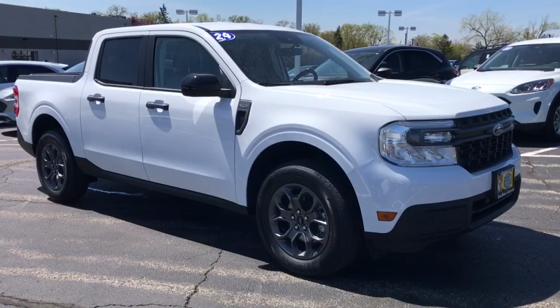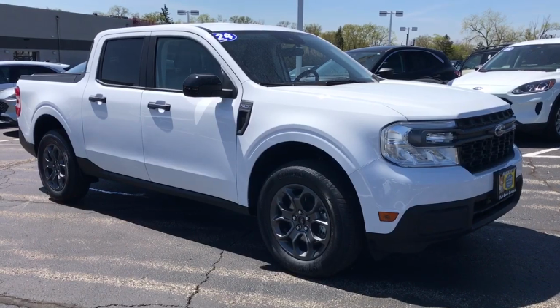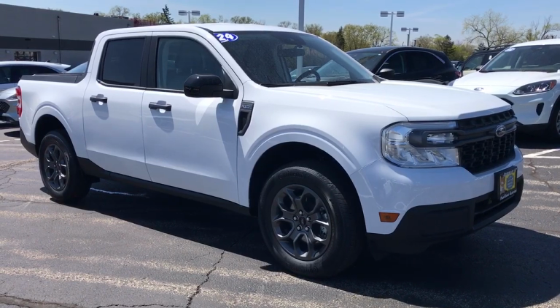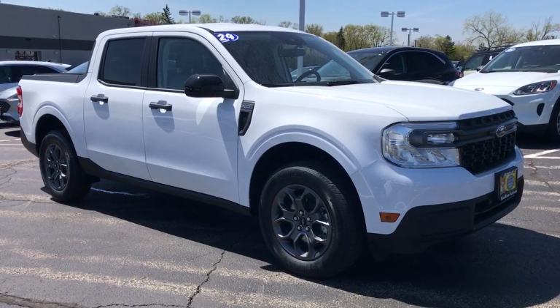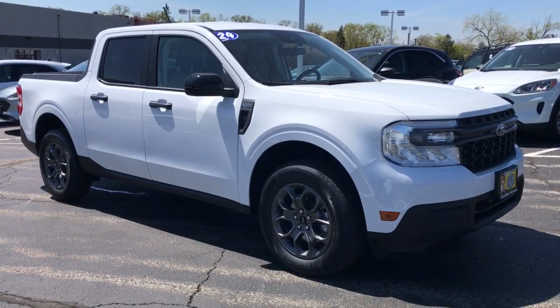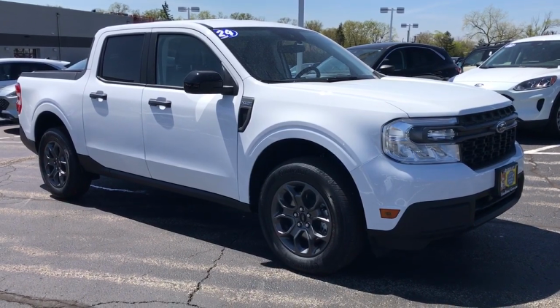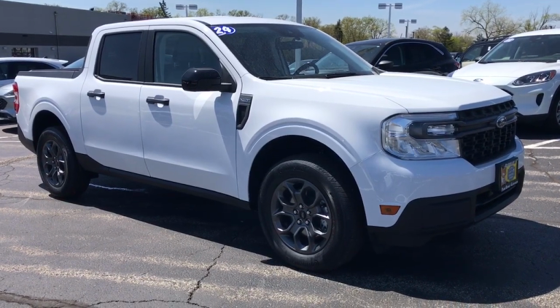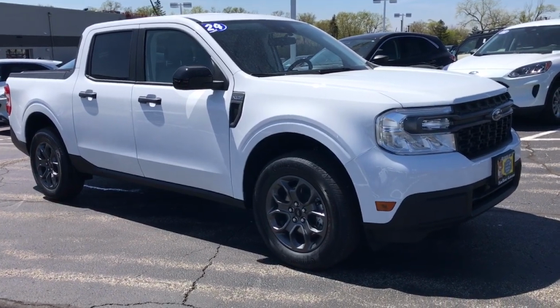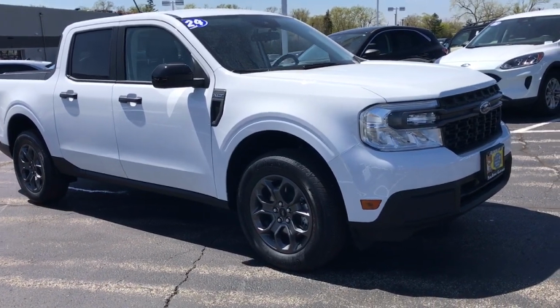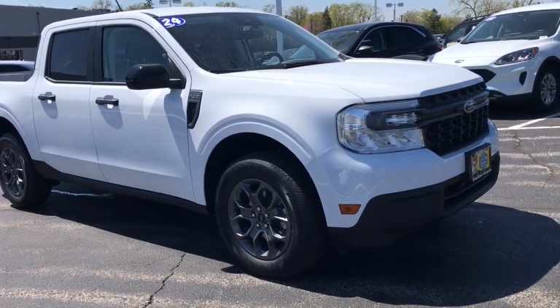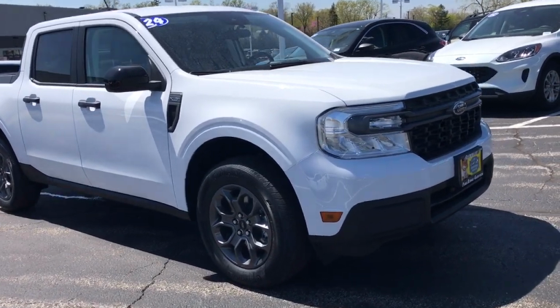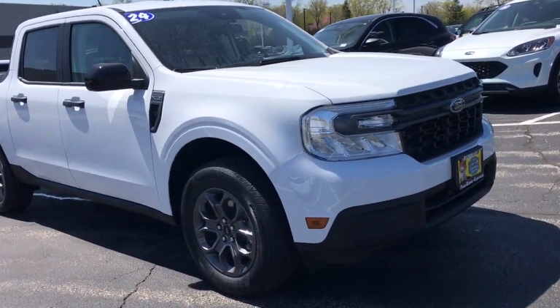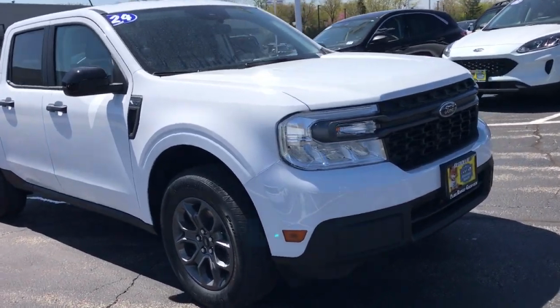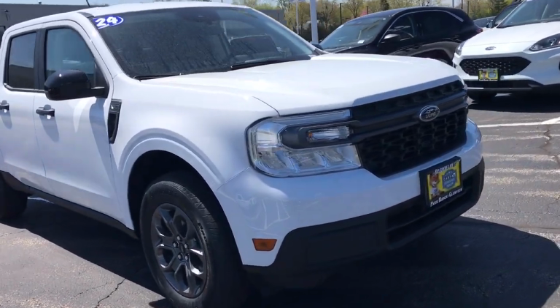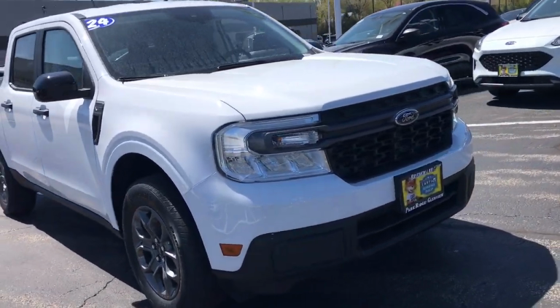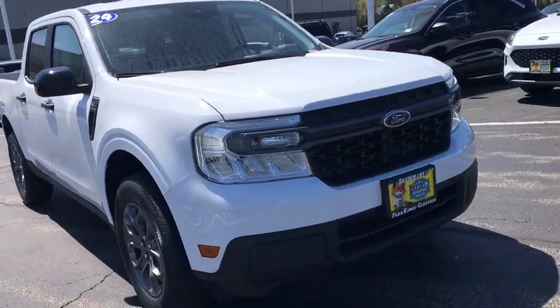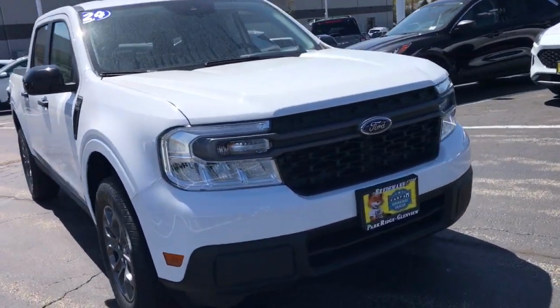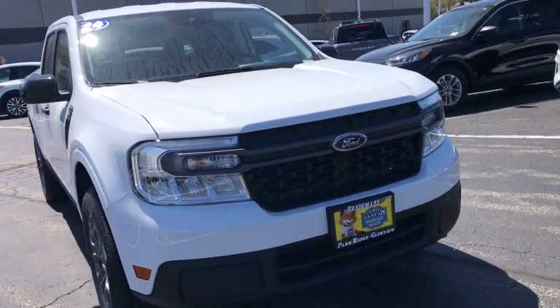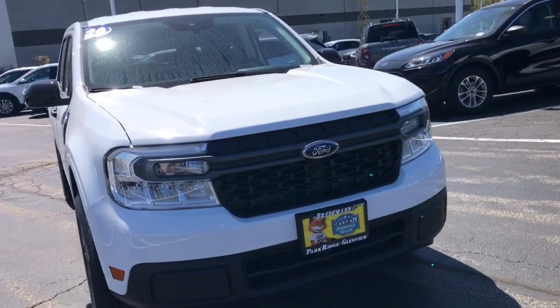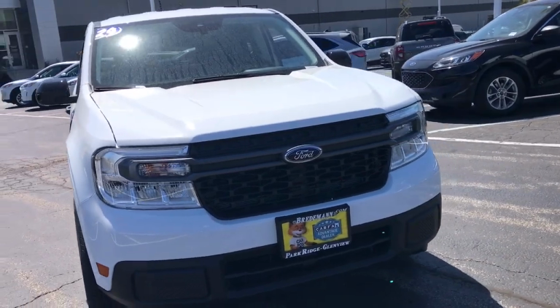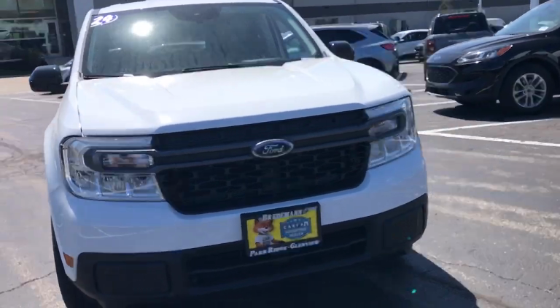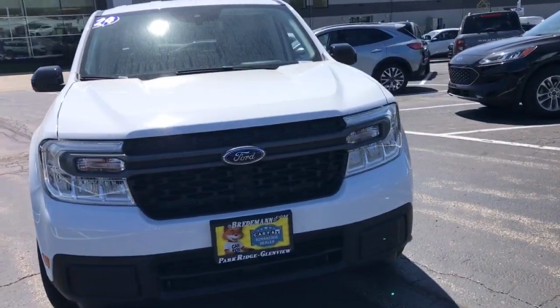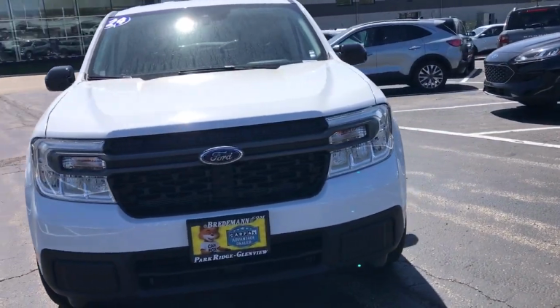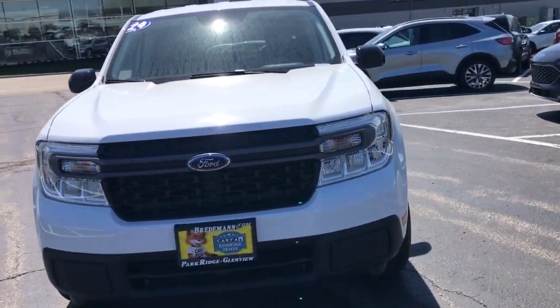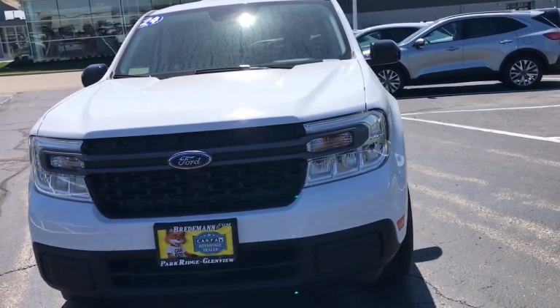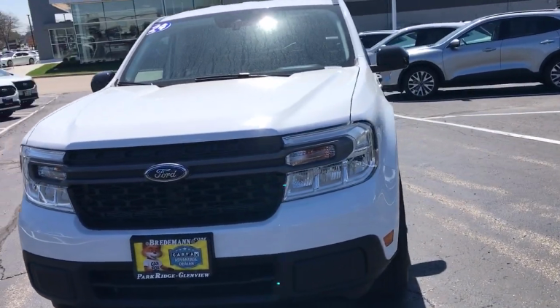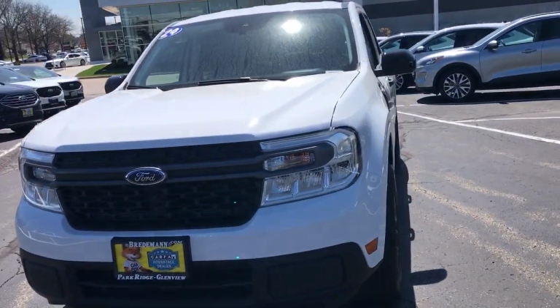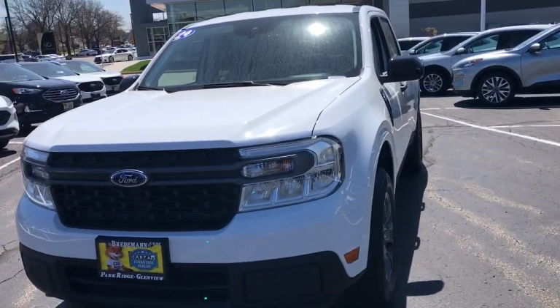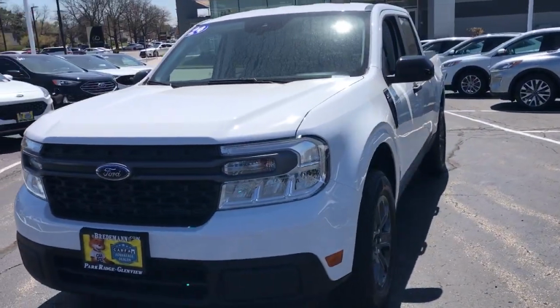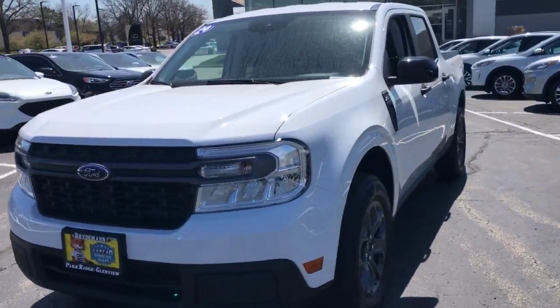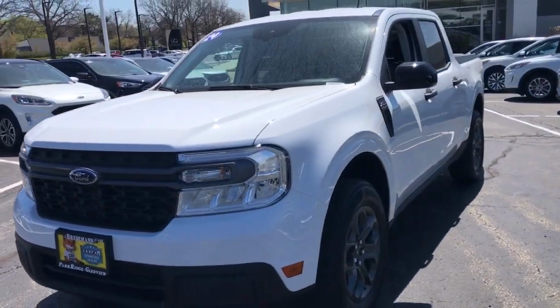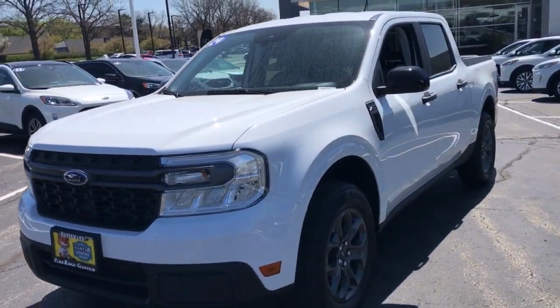You will love the features of this 2024 Ford Maverick. This vehicle is an outstanding buy with fewer than 5,000 miles on the odometer.